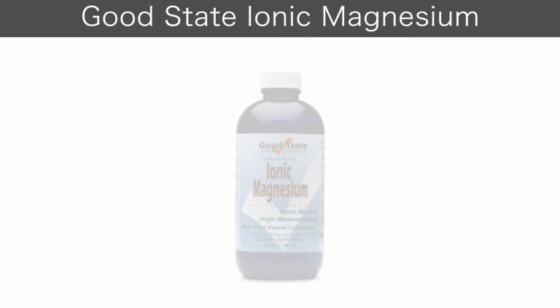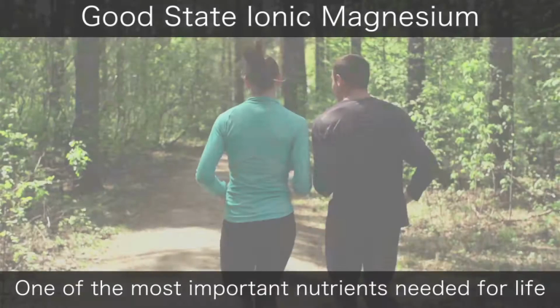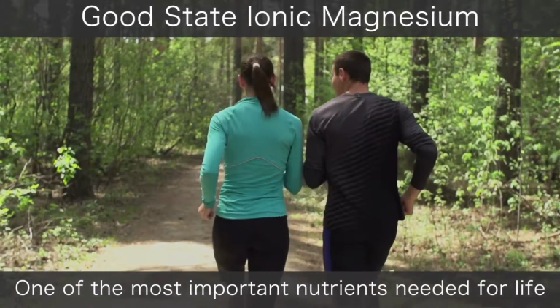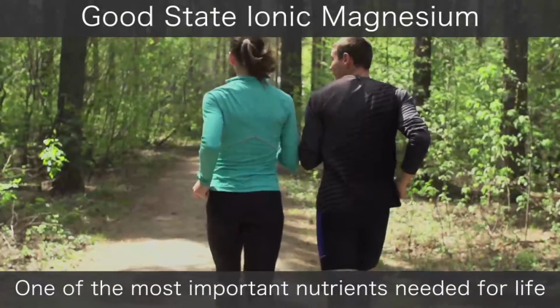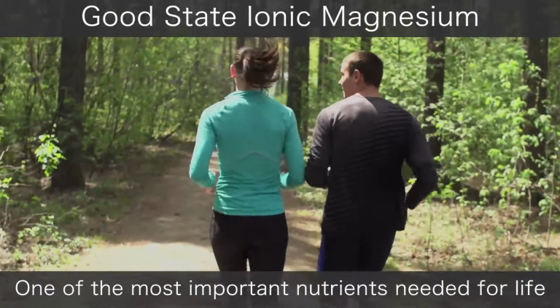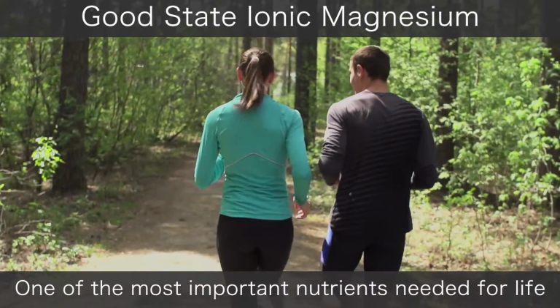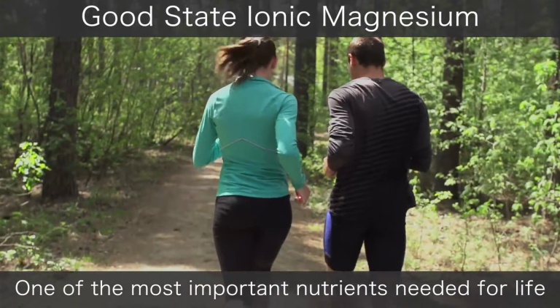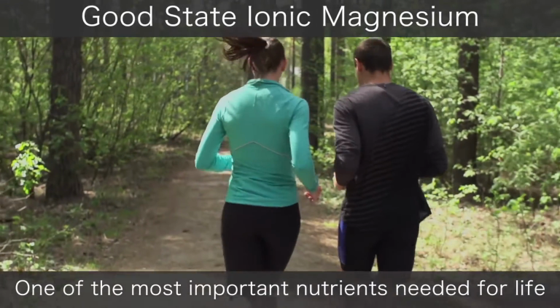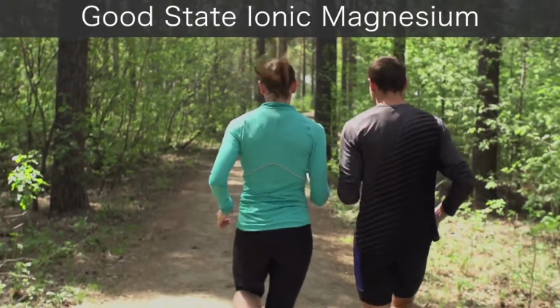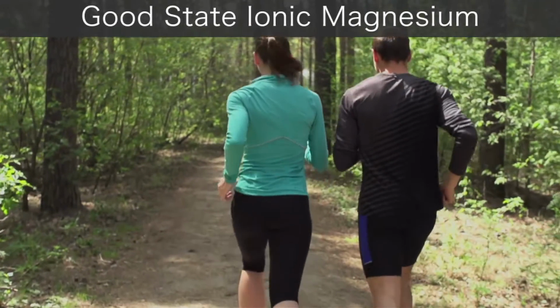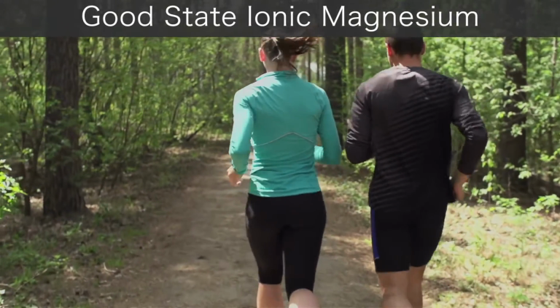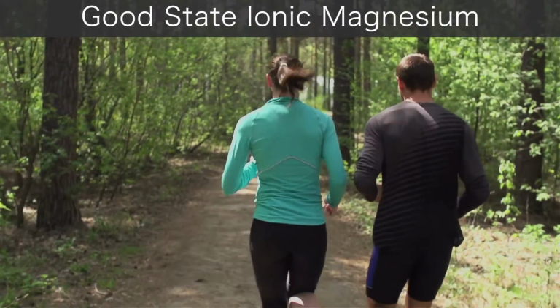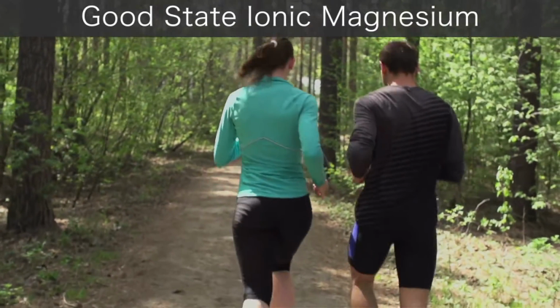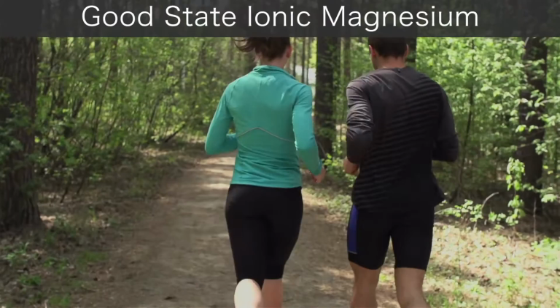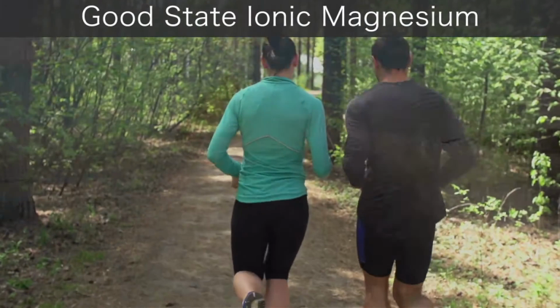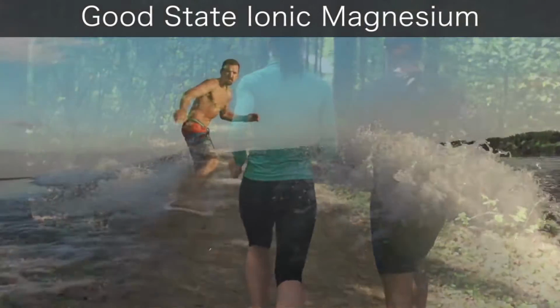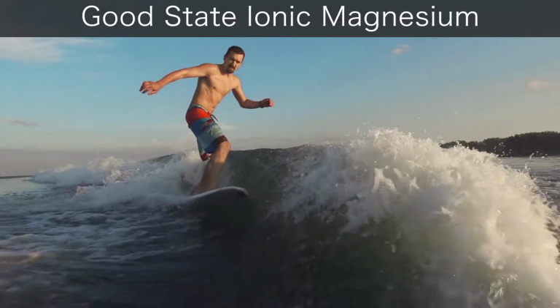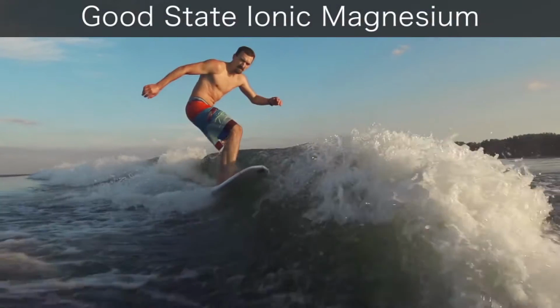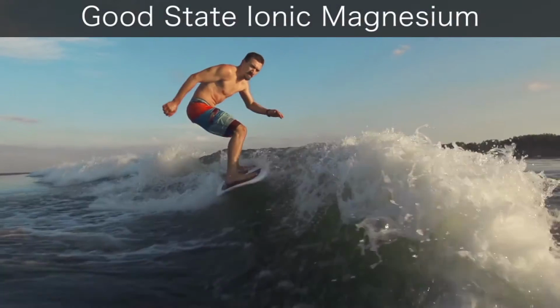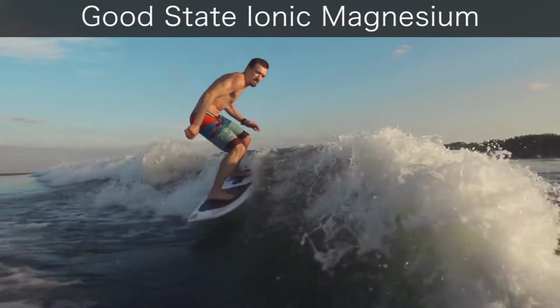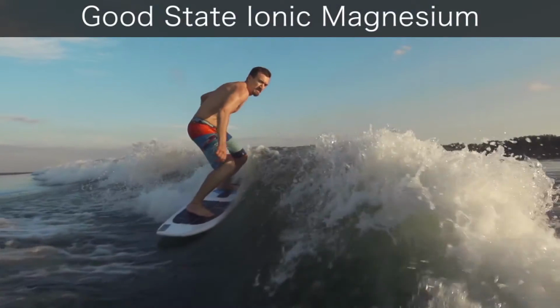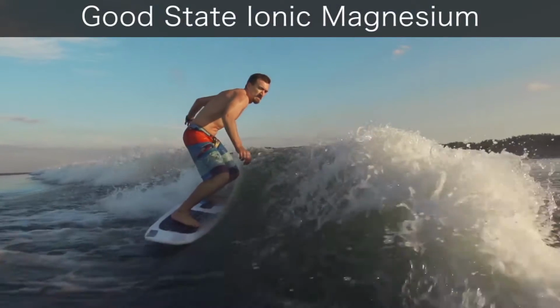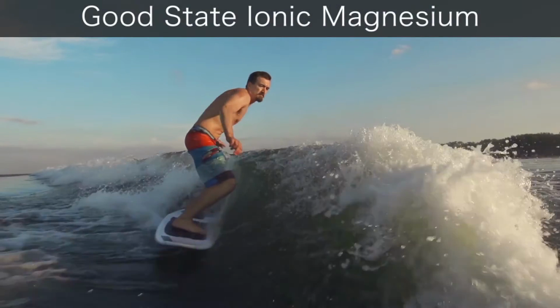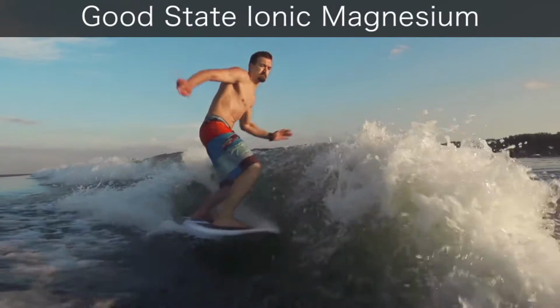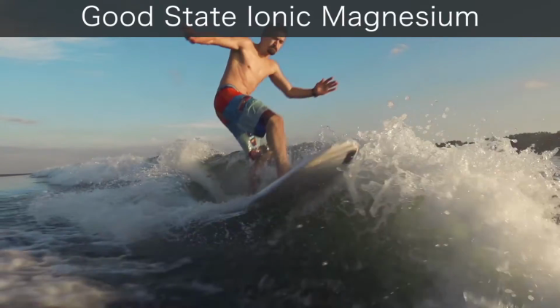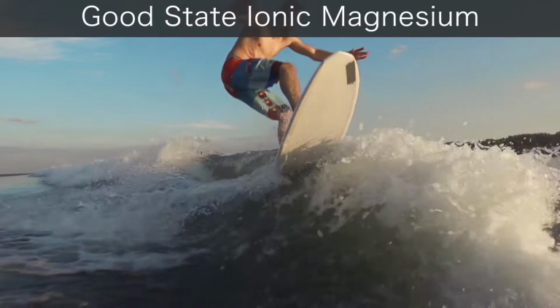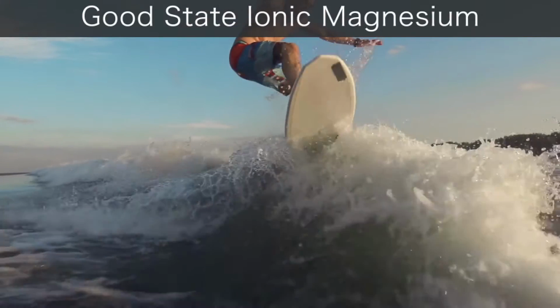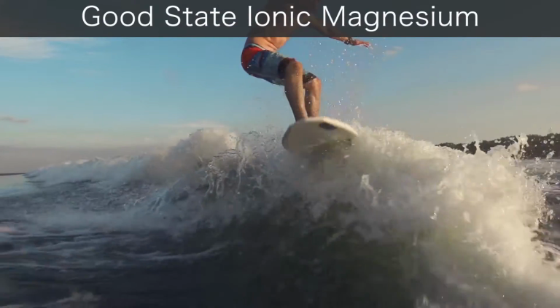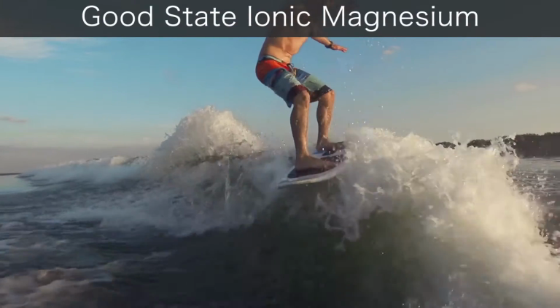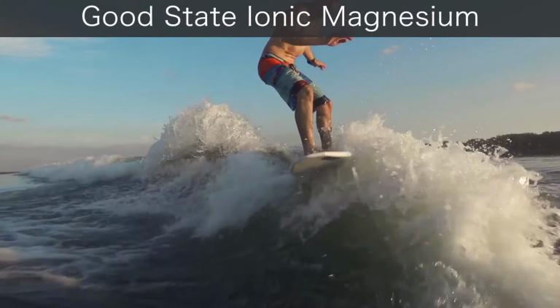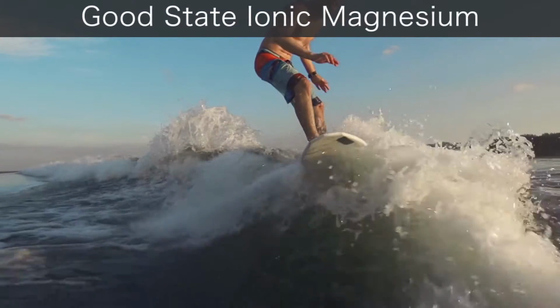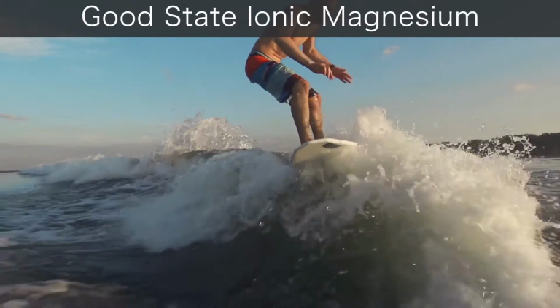One of the most important nutrients needed for life is magnesium. Magnesium creates over 500 chemical and enzymatic reactions in the body, helping maintain healthy nervous system function and neuromuscular transmission, and working in tandem with calcium to promote healthy bones.